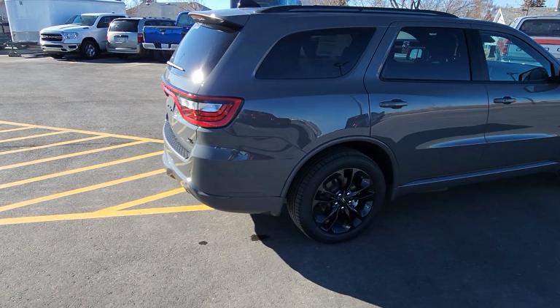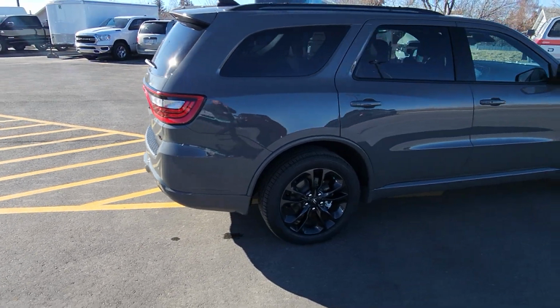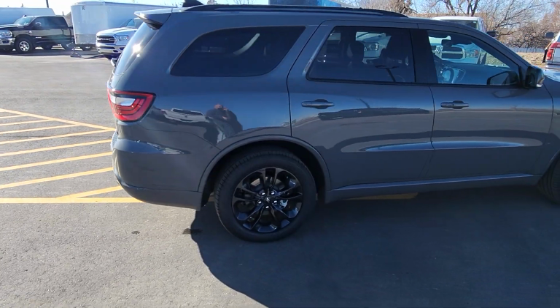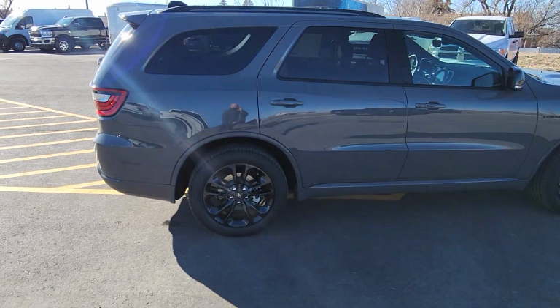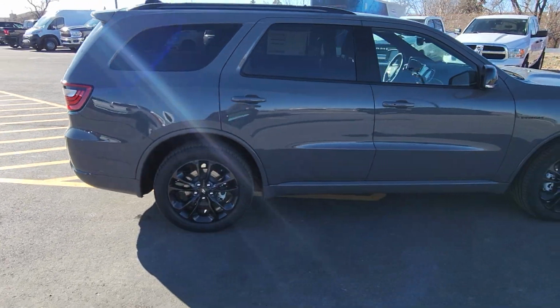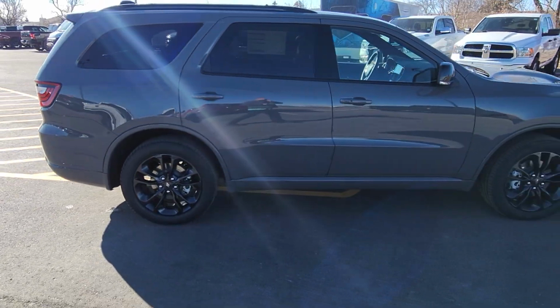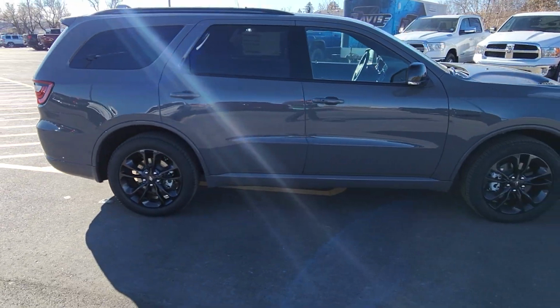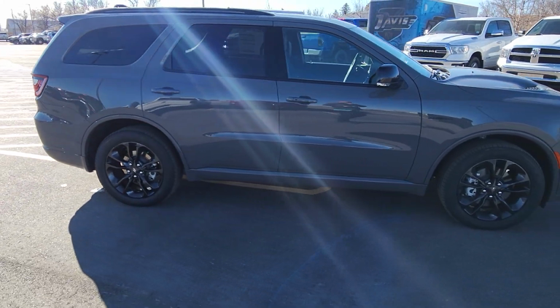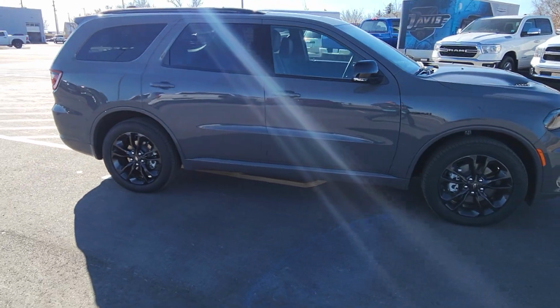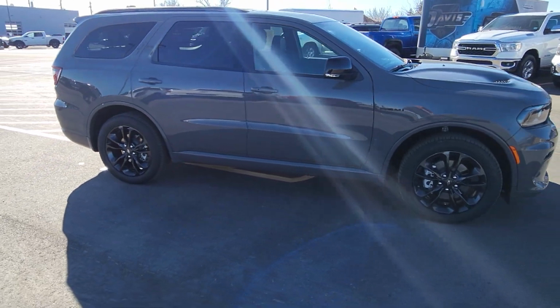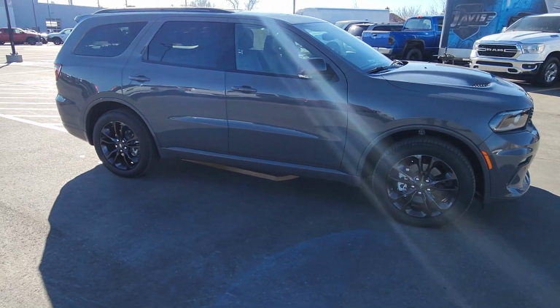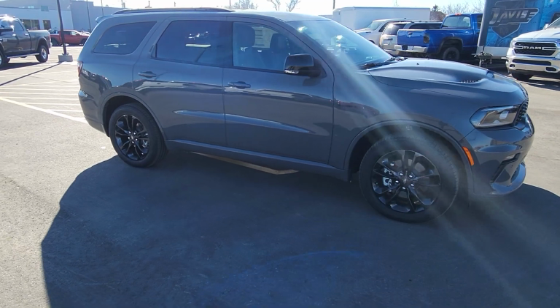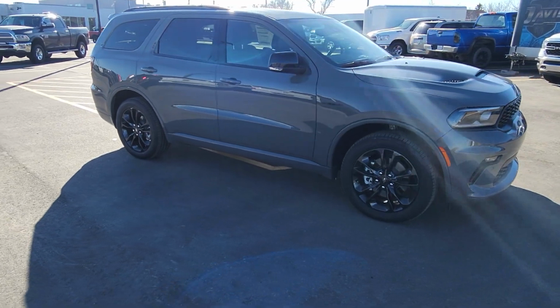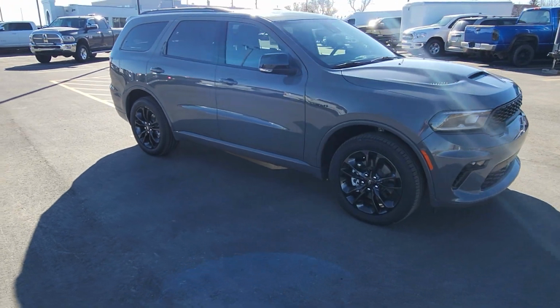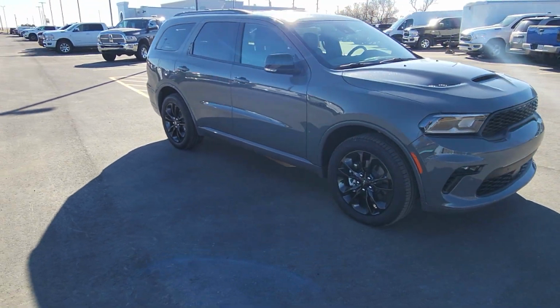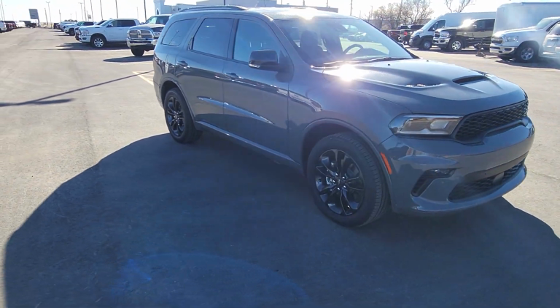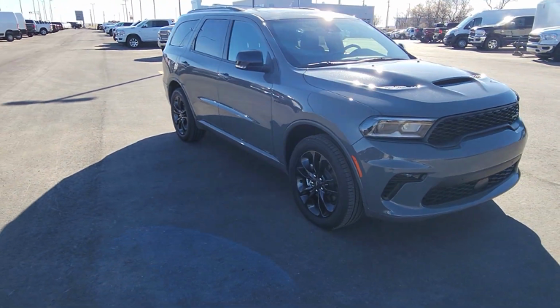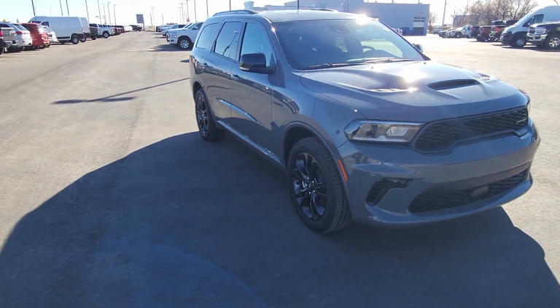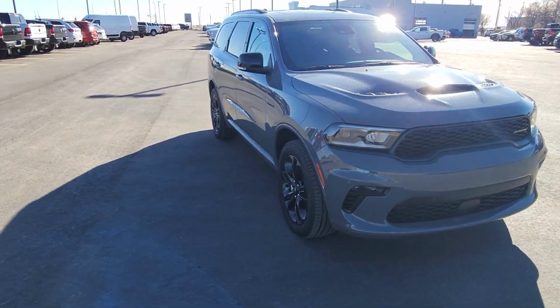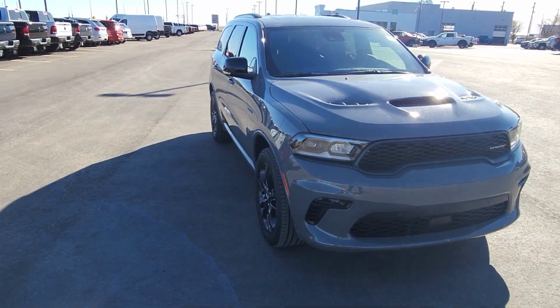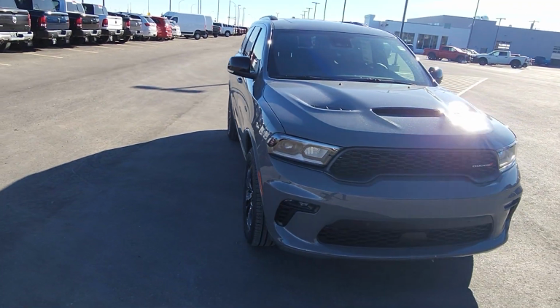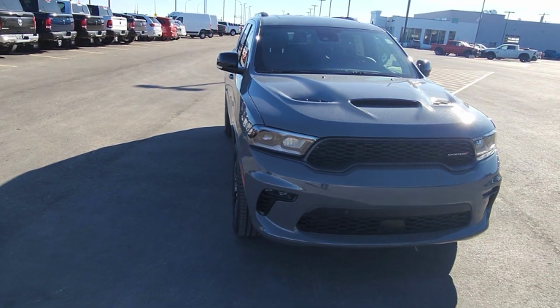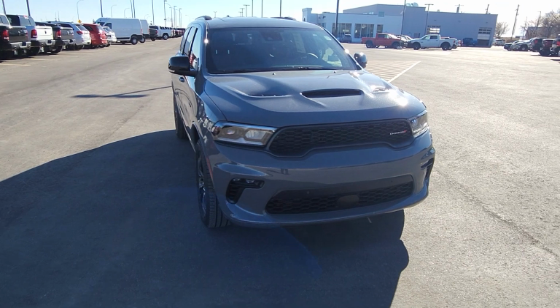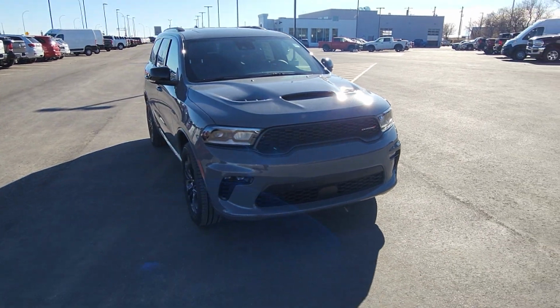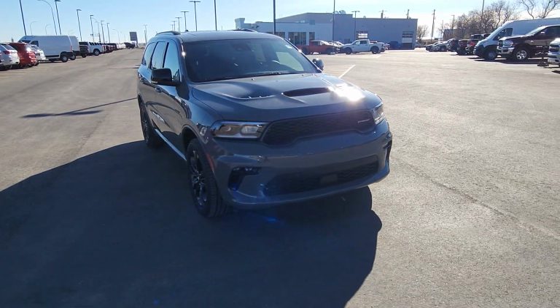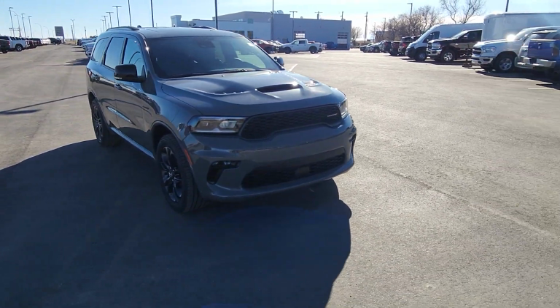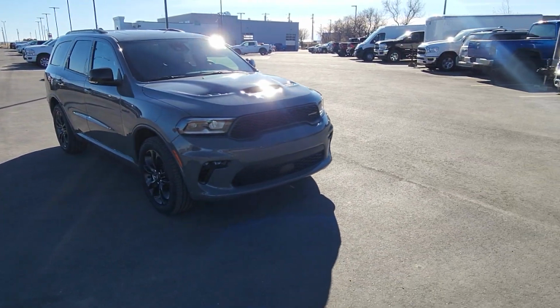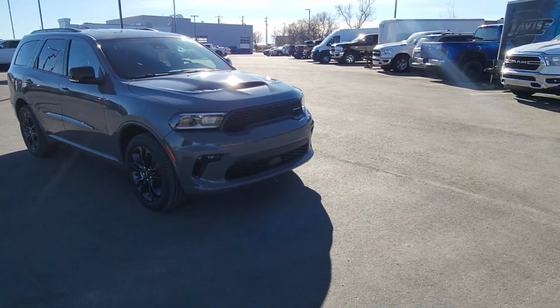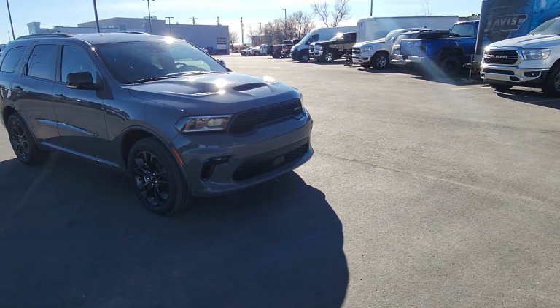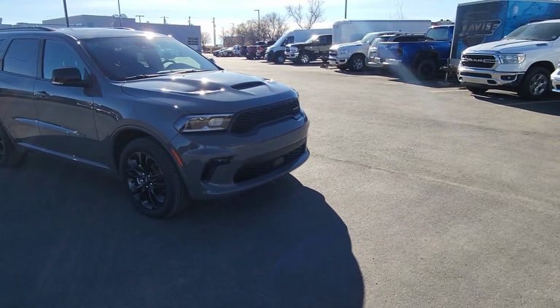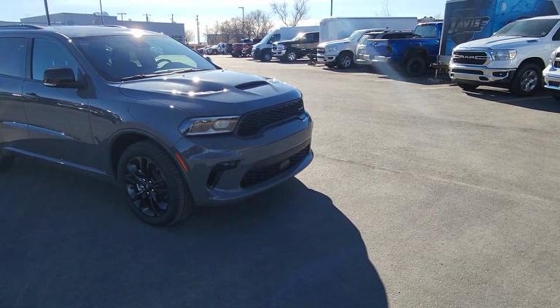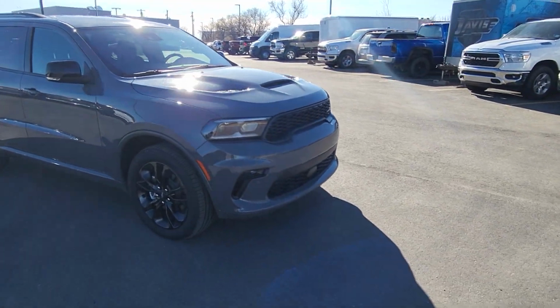Features include heated first and second row seats, cooled seats up front, heated steering wheel, remote start, power liftgate, roof rack, sunroof, 5.7 liter Hemi, adaptive cruise control, and more. If you have any questions on this Durango, head out to Davis Dodge where customers are like family.